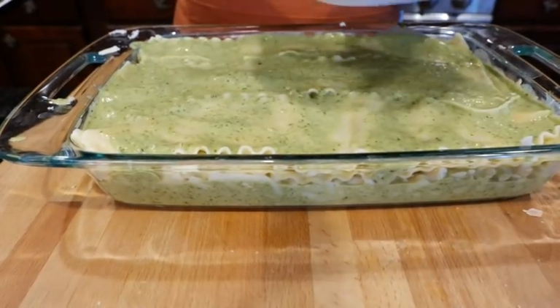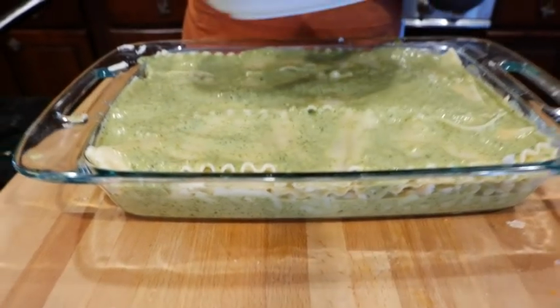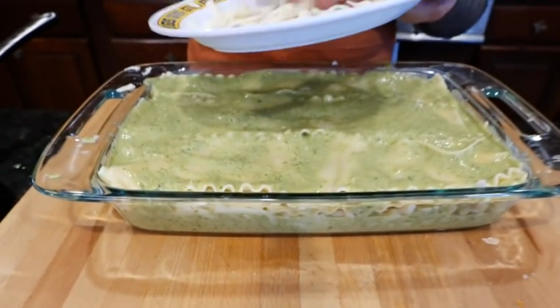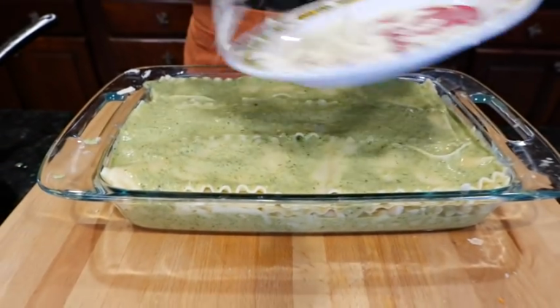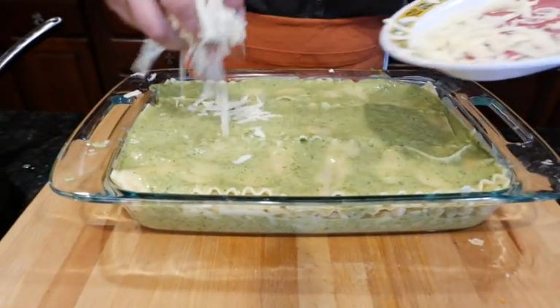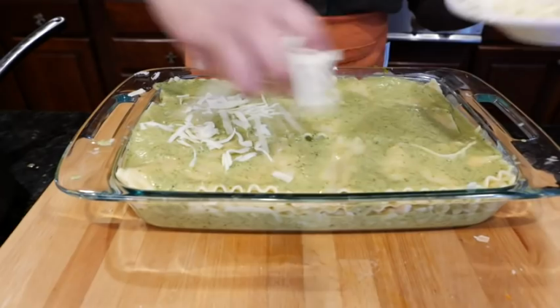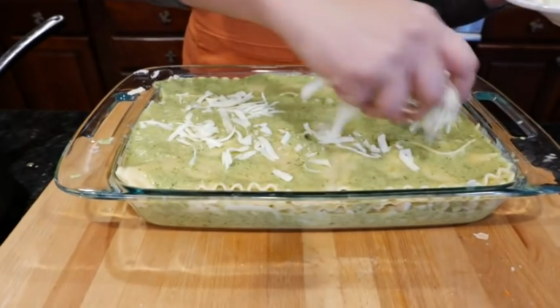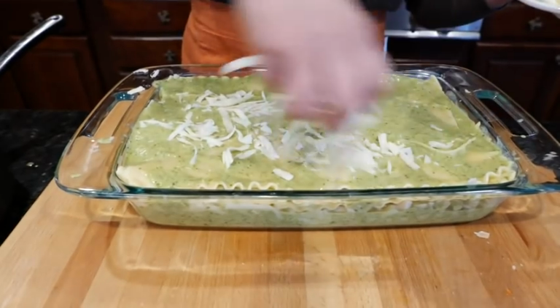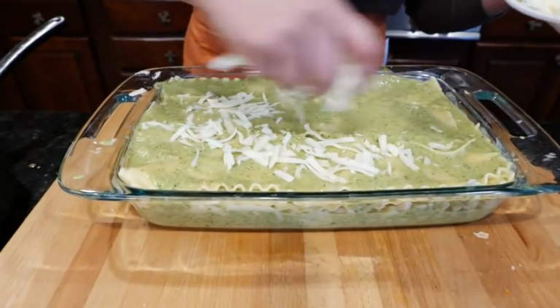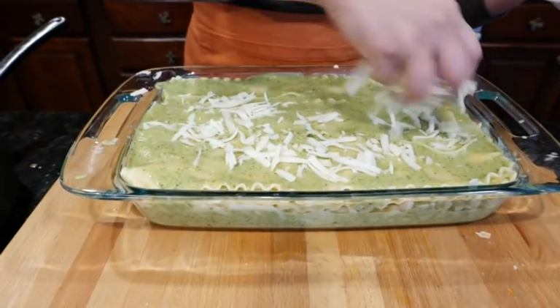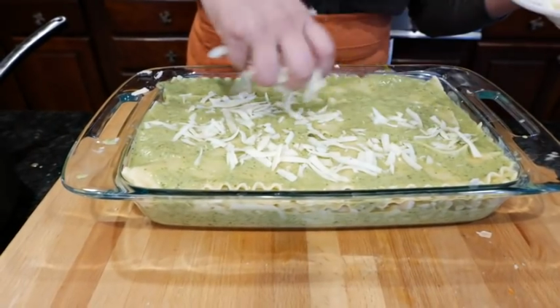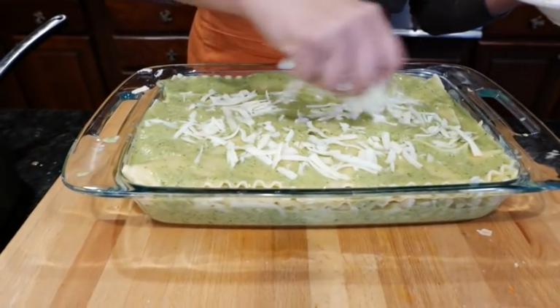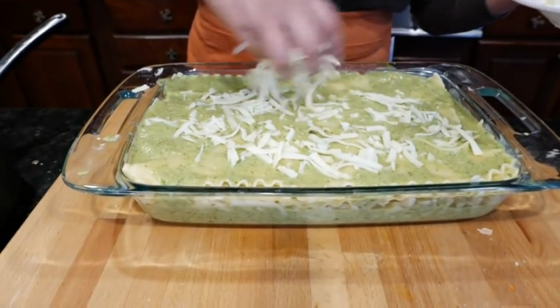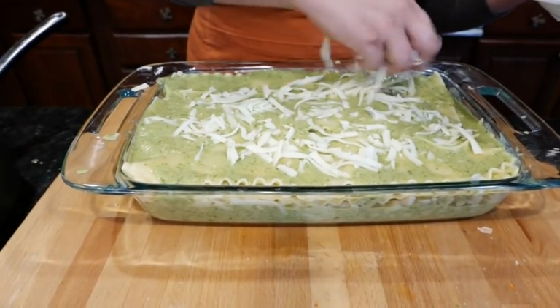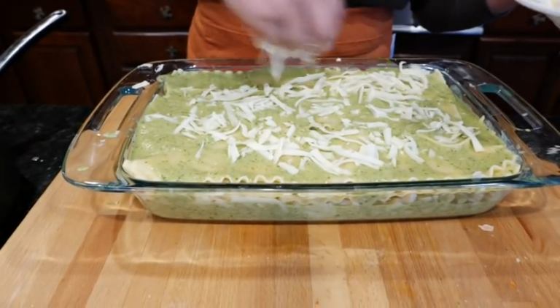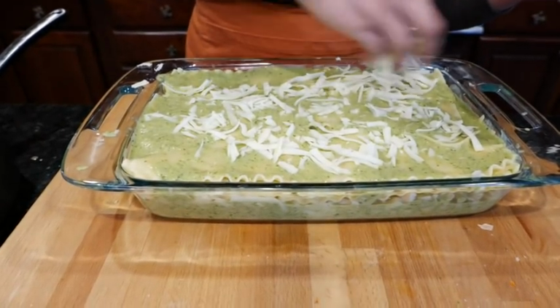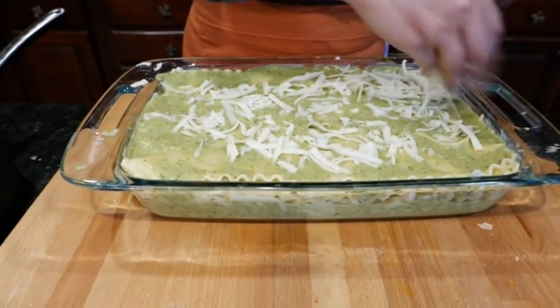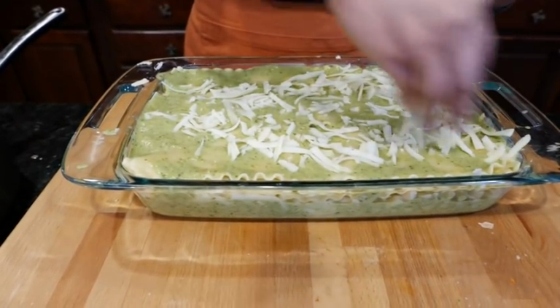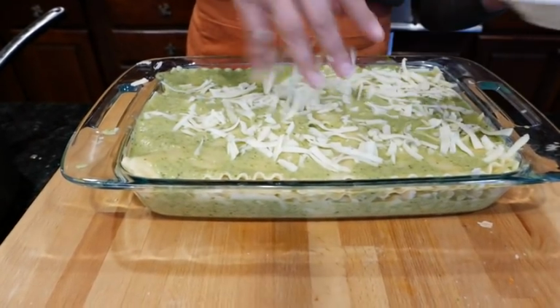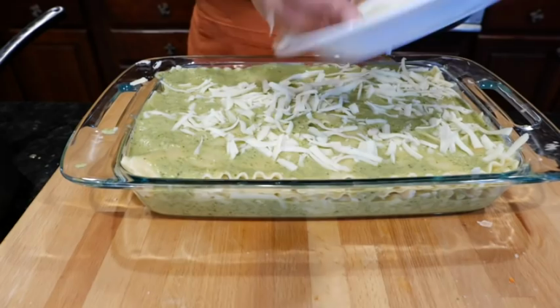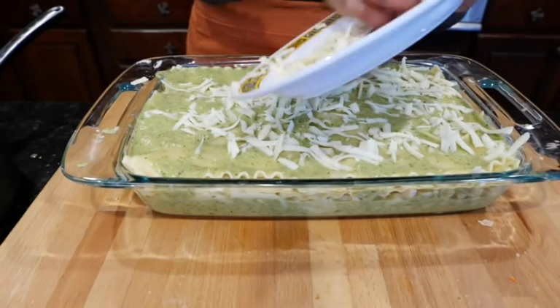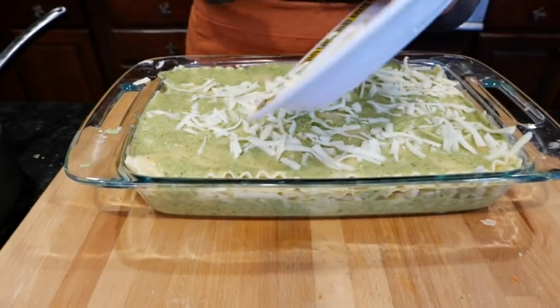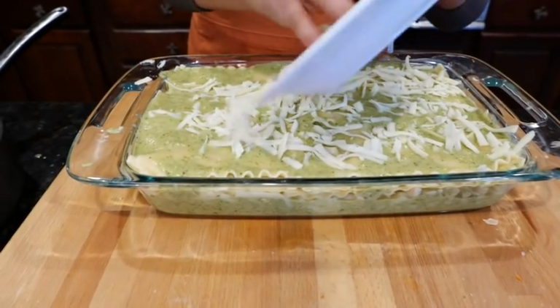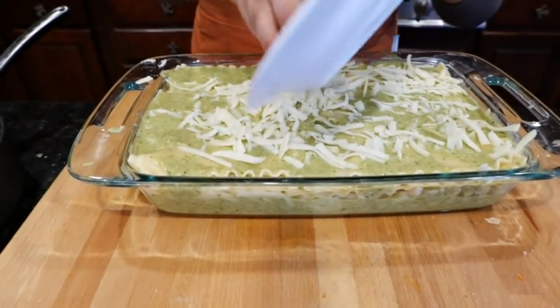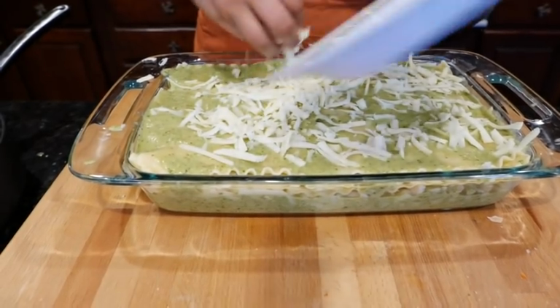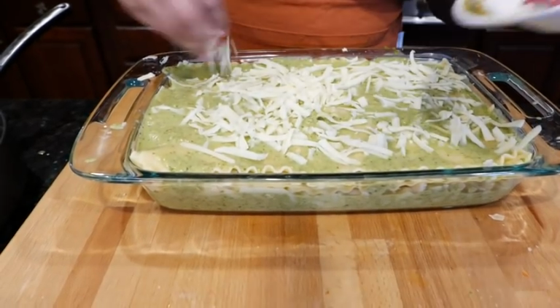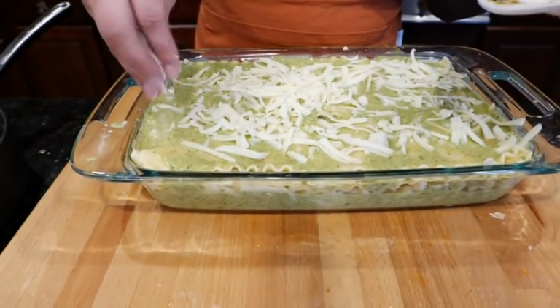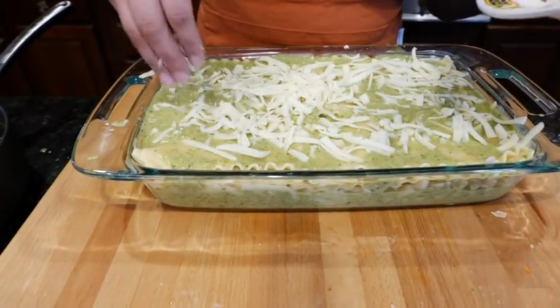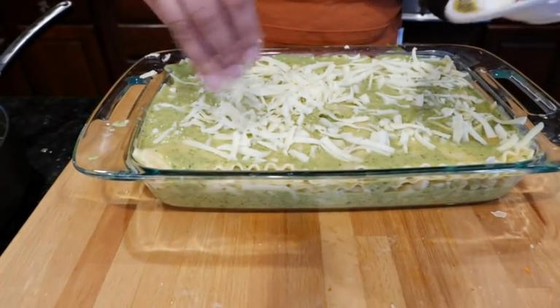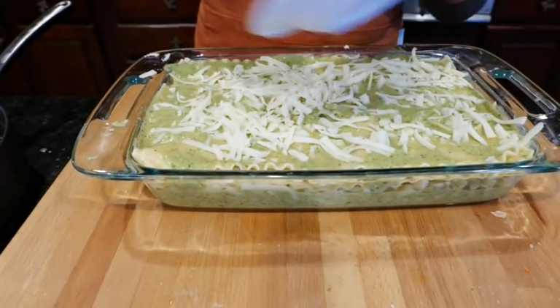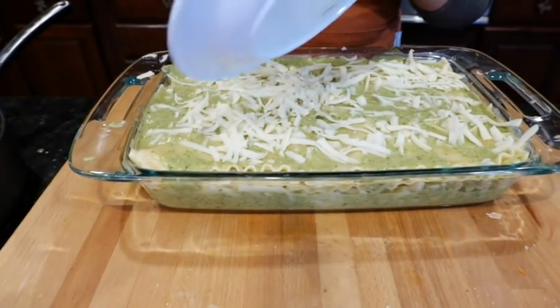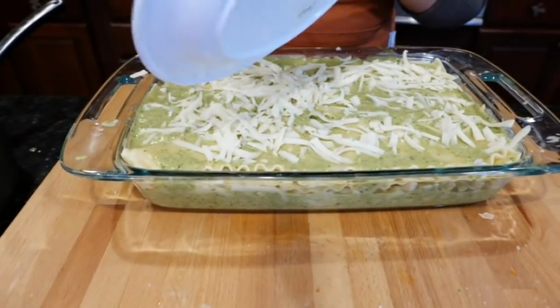We all love that bubbly, bubbly cheese on the top. Let's add the remainder of our cheese.